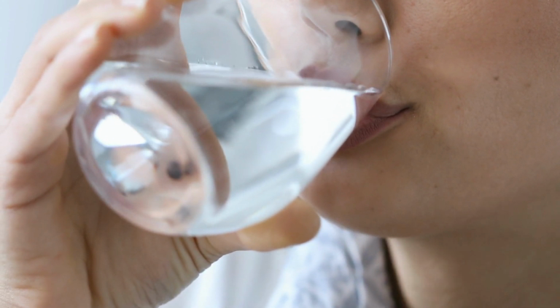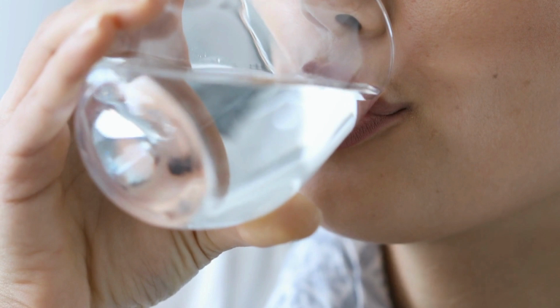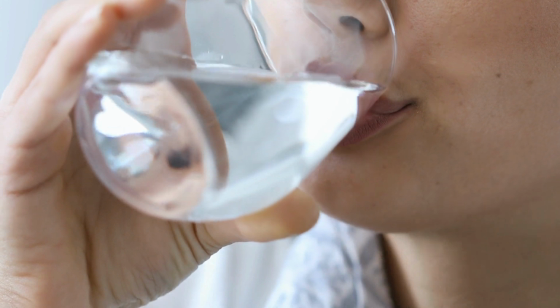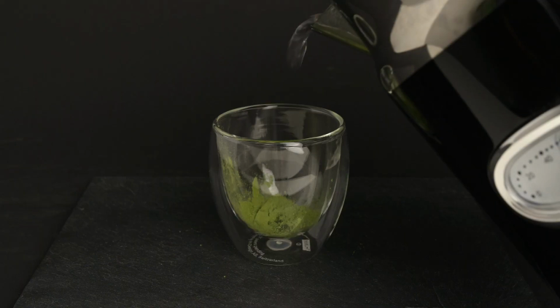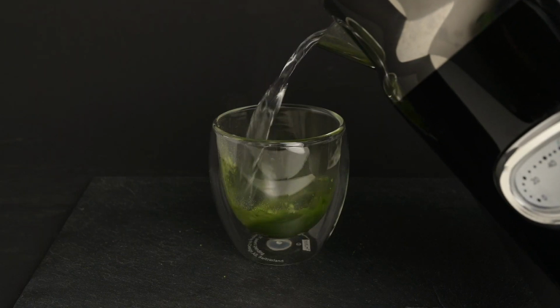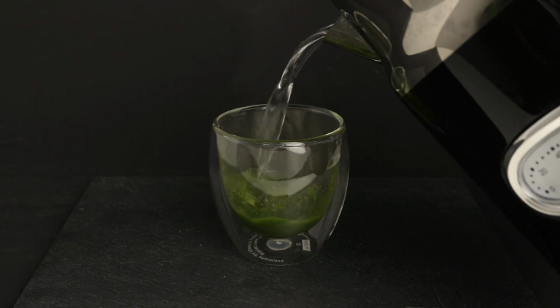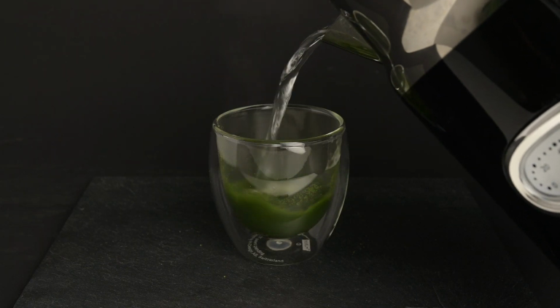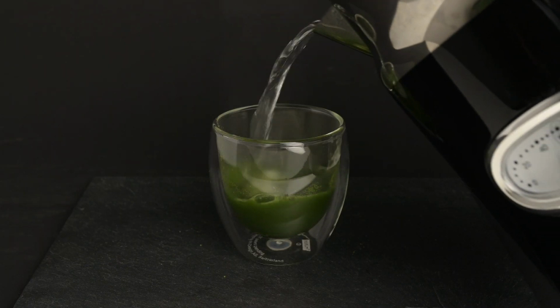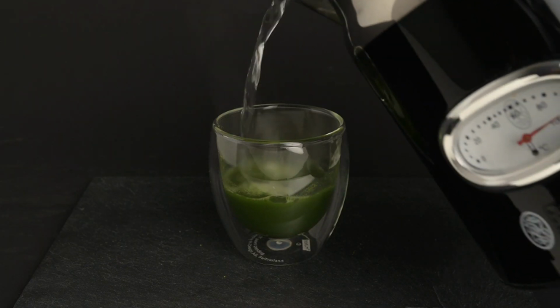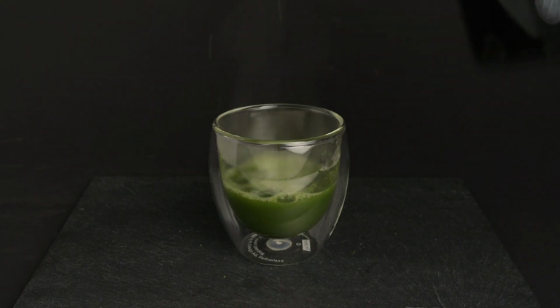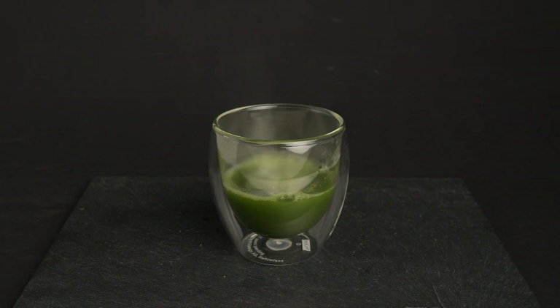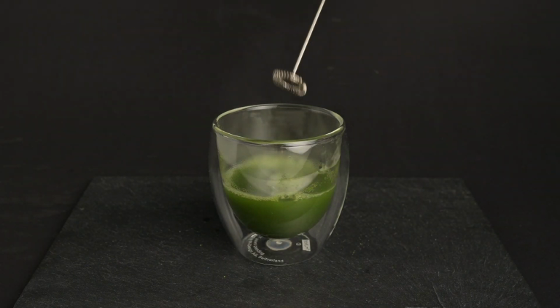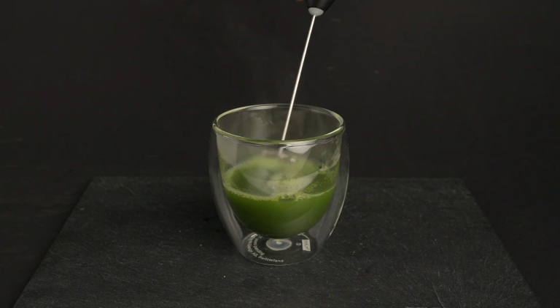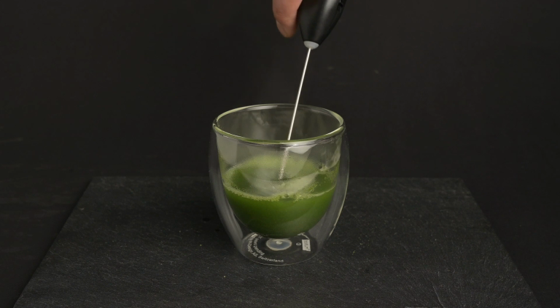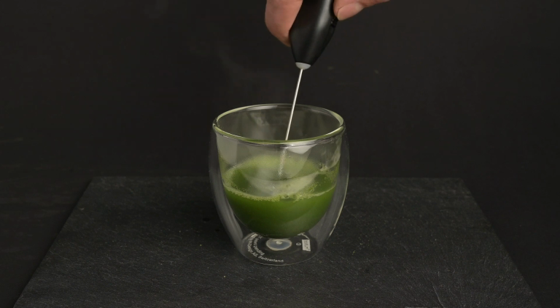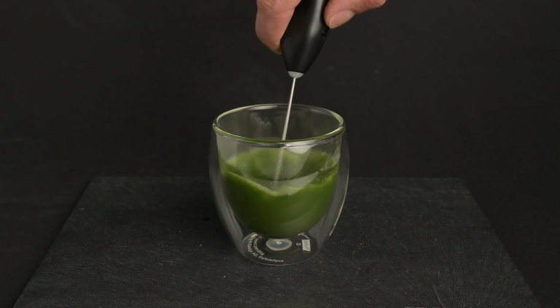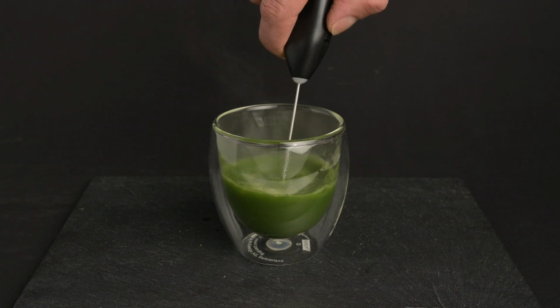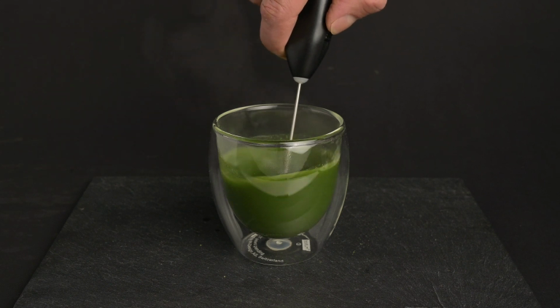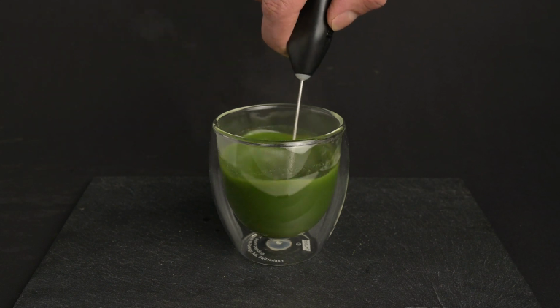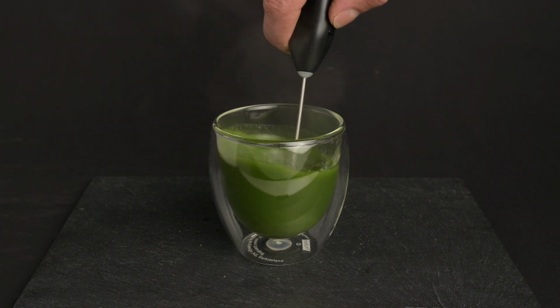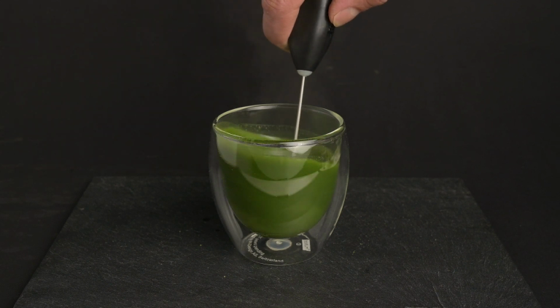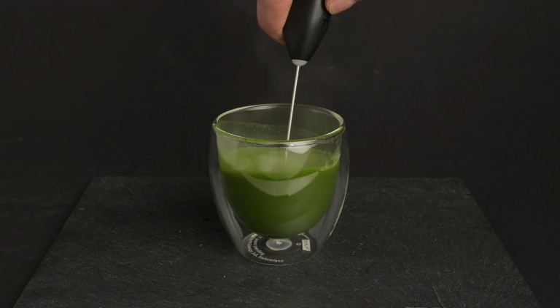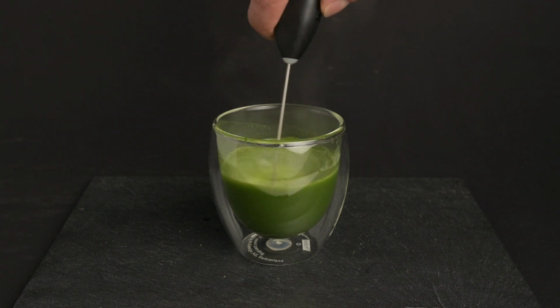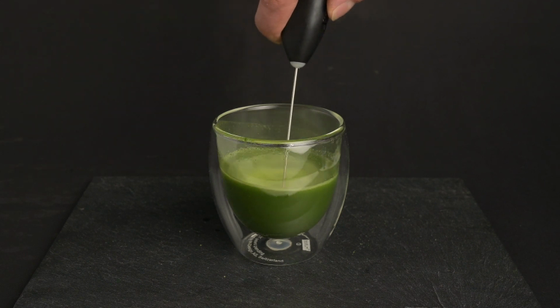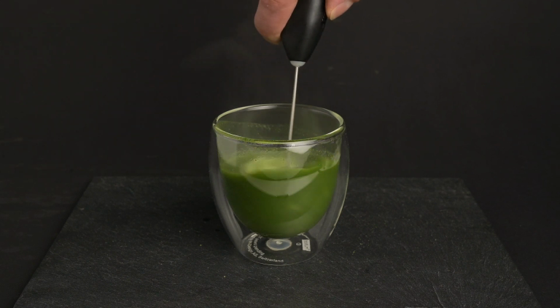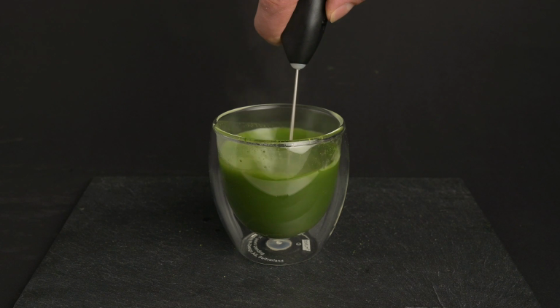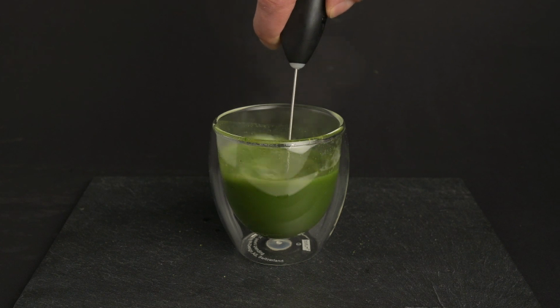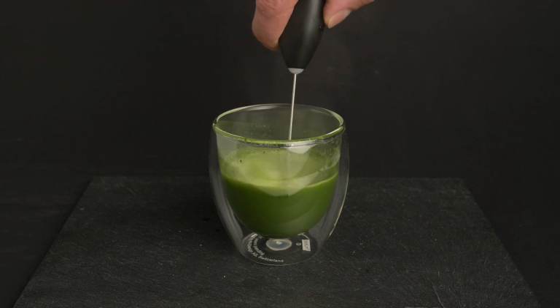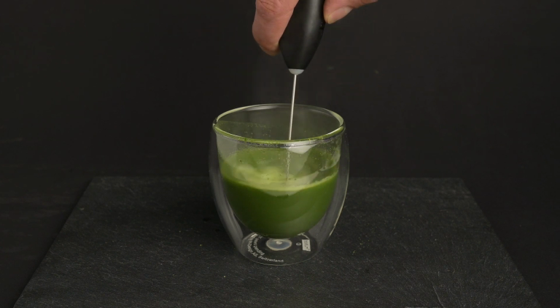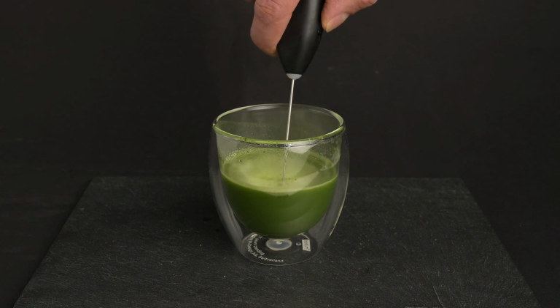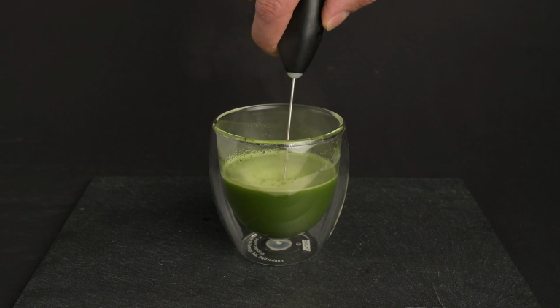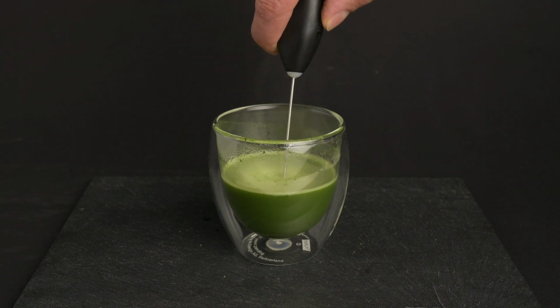To summarize, matcha is mildly acidic in its raw form, but it has an alkalizing effect on the body when metabolized. The presence of catechins and amino acids in matcha plays an important role in neutralizing acidity and contributing to potential health benefits.